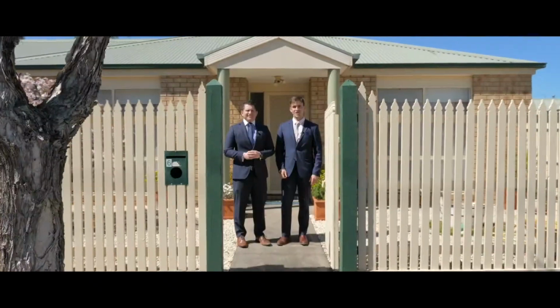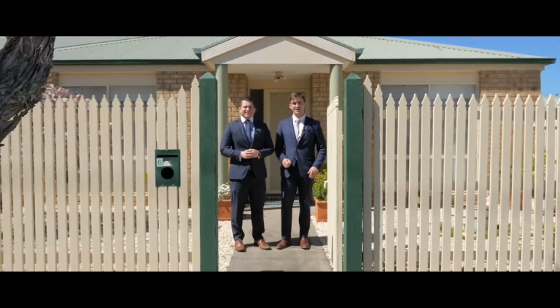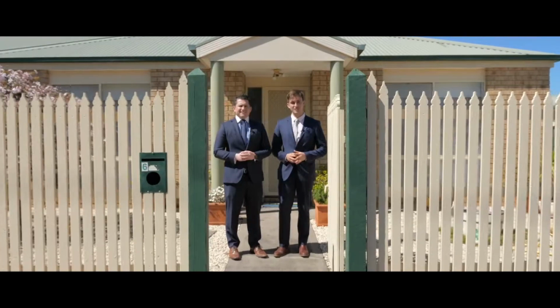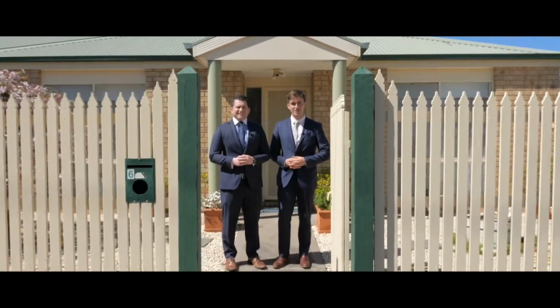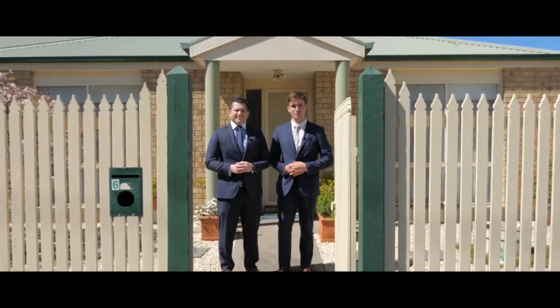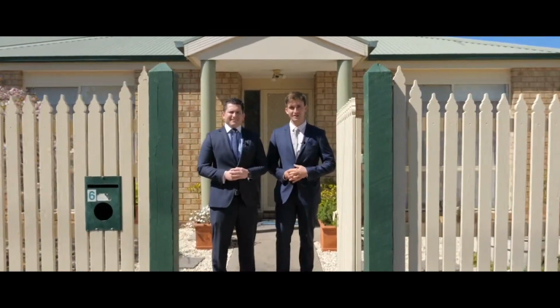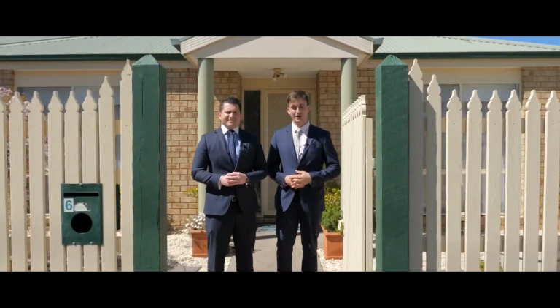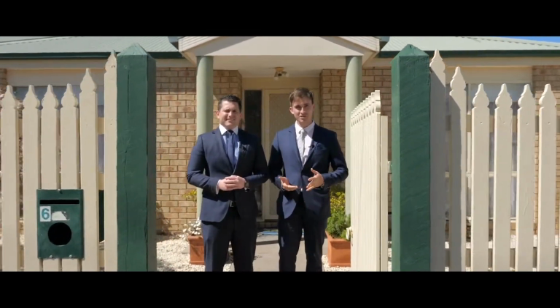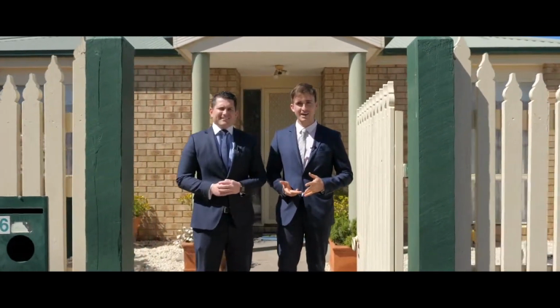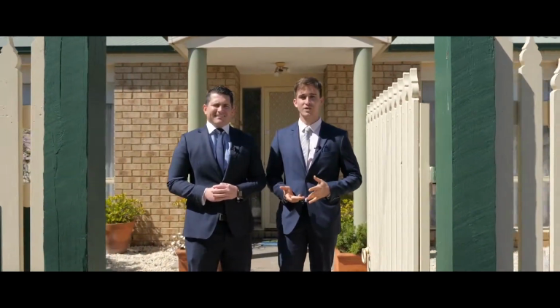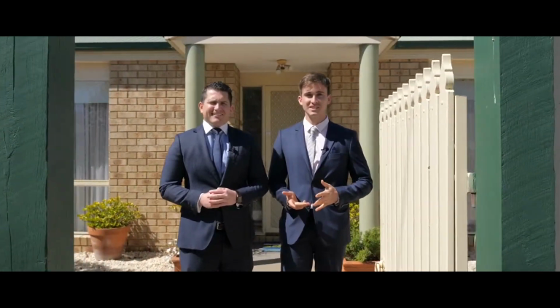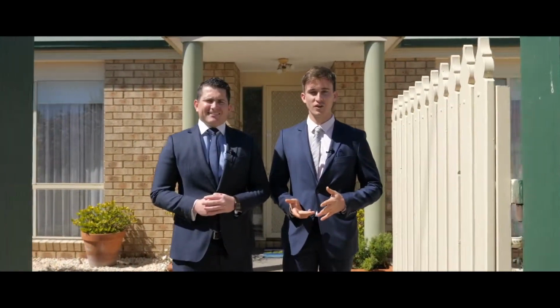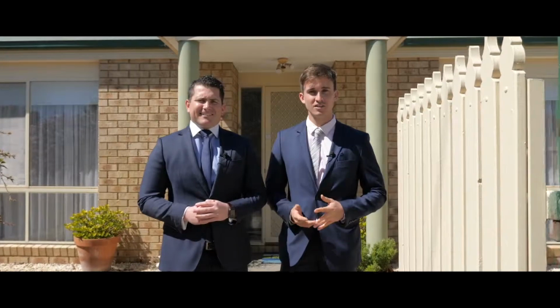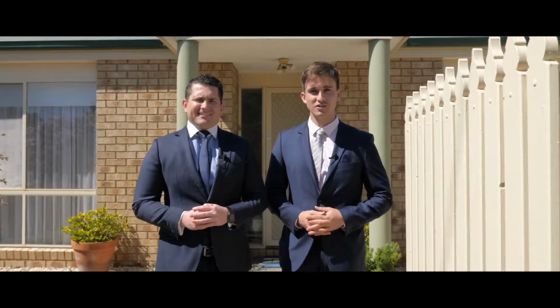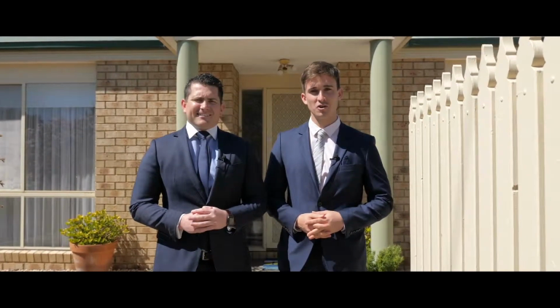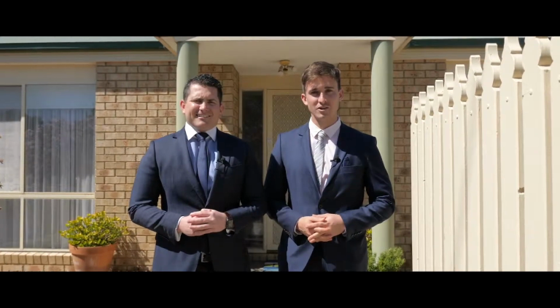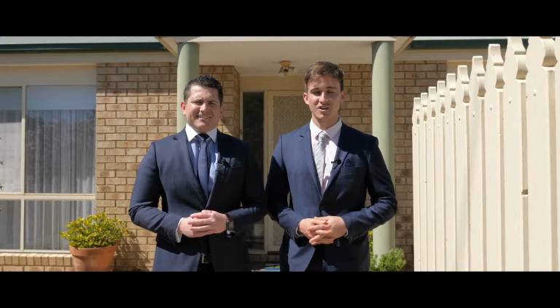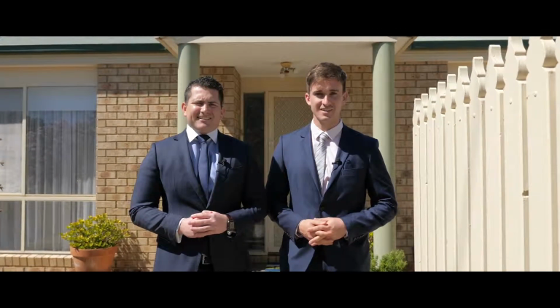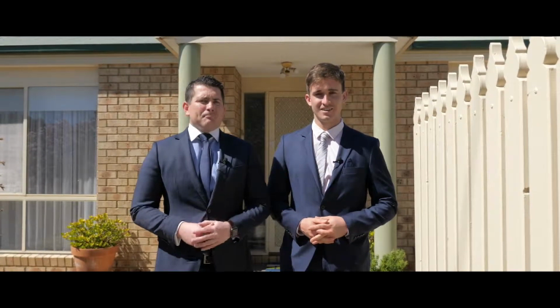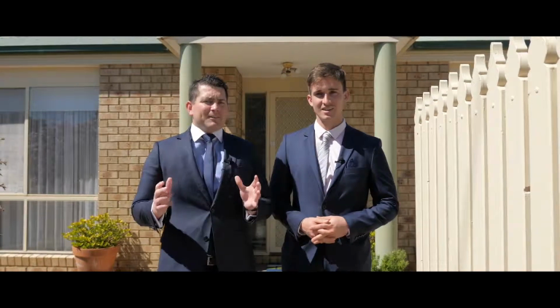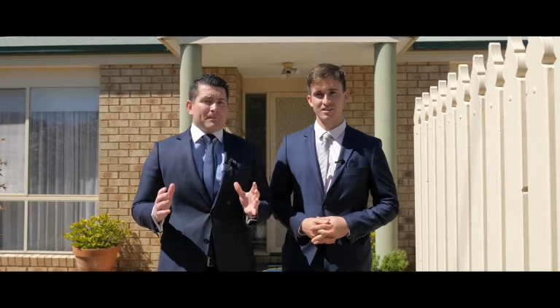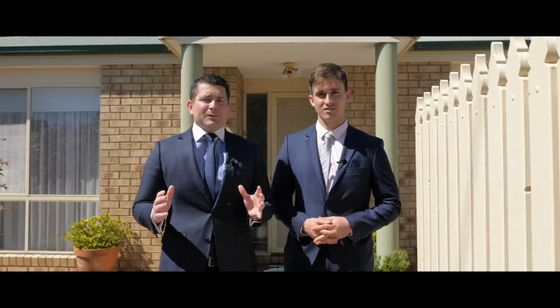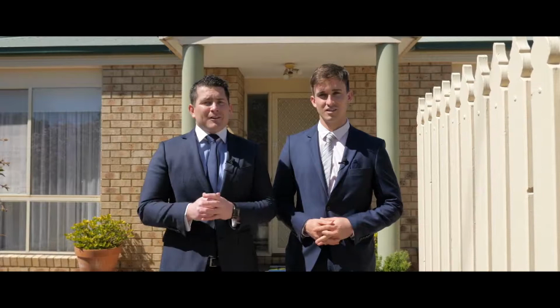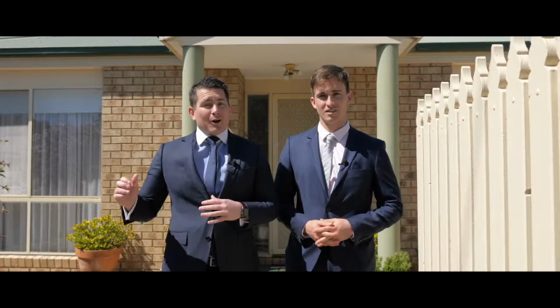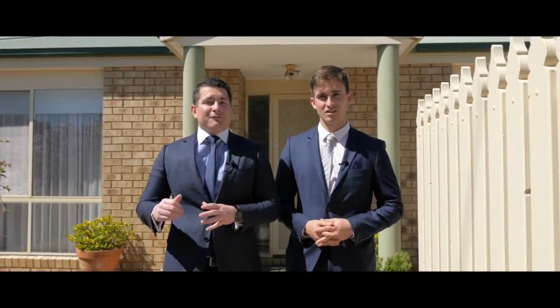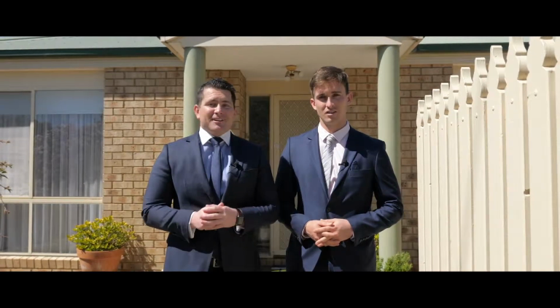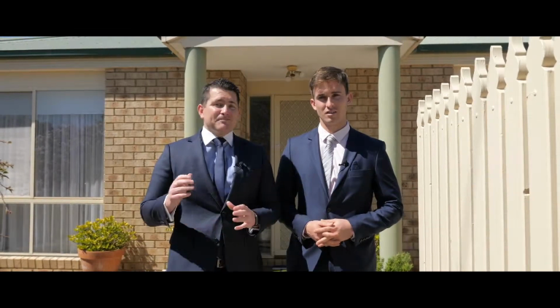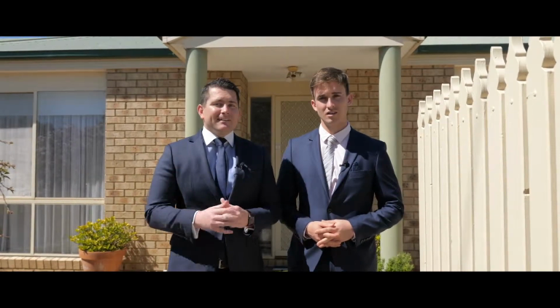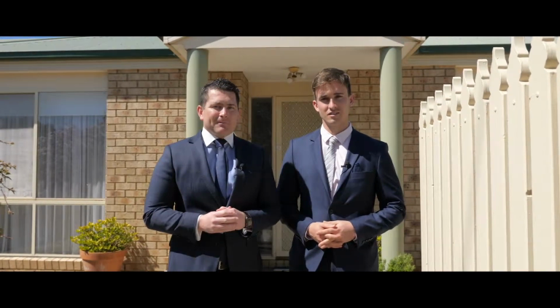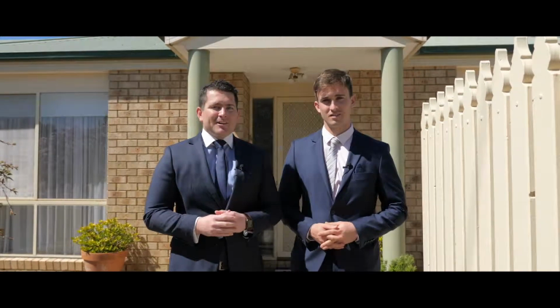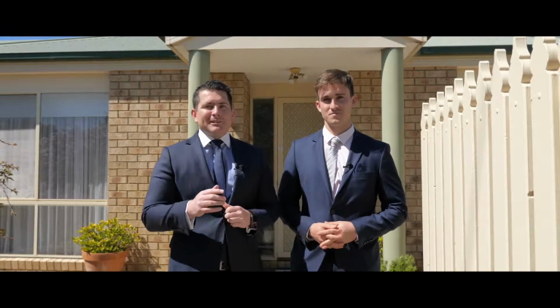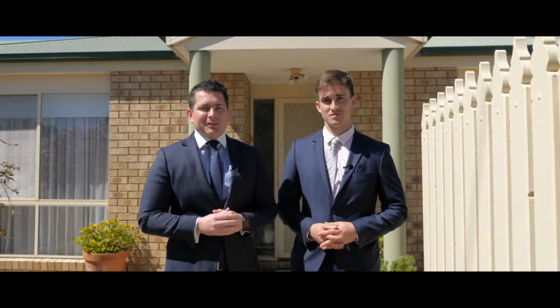Hi there, it's Fraser and James from Property One. We're coming to you today from number 6 at 30 to 32 Sherwood Avenue in Chelsea. It's an immaculate three-bedroom villa unit on its own street frontage. There hasn't been many of these come up lately, so maybe this one's for you.